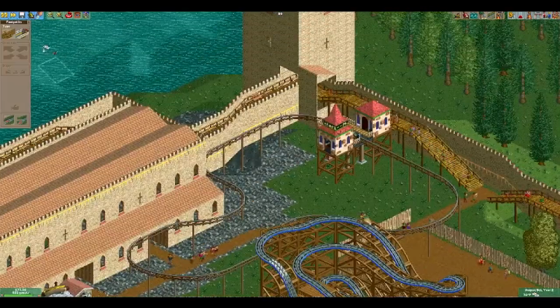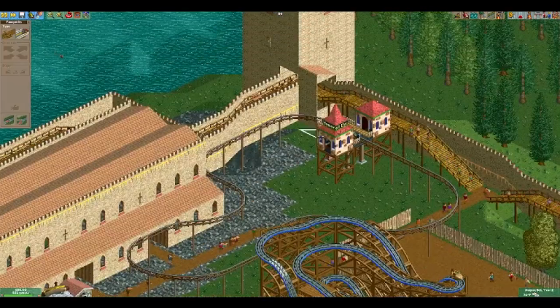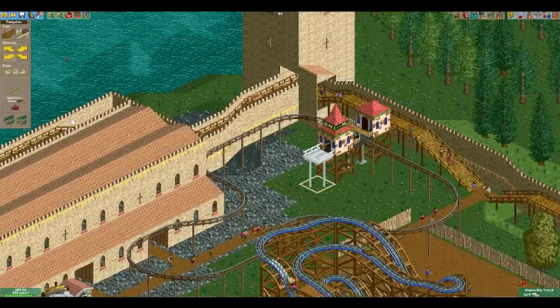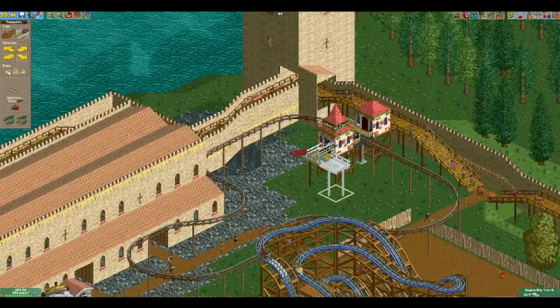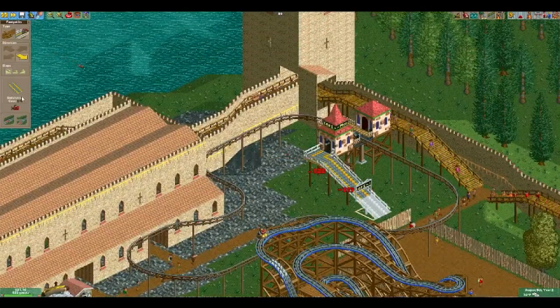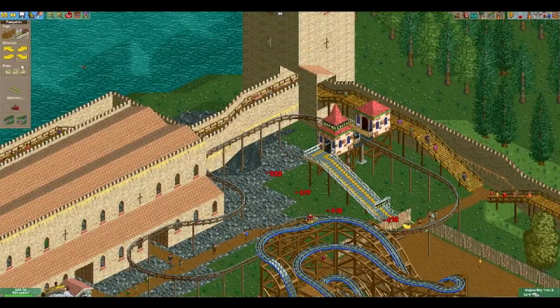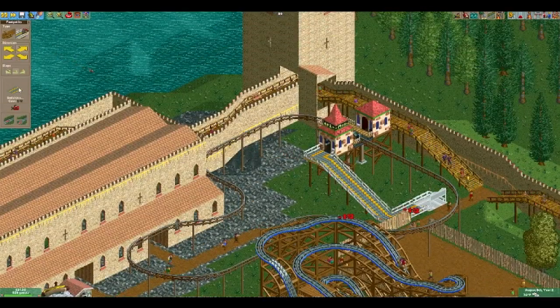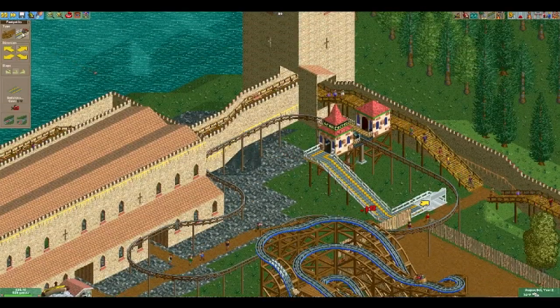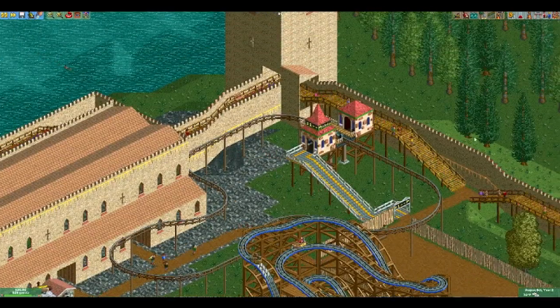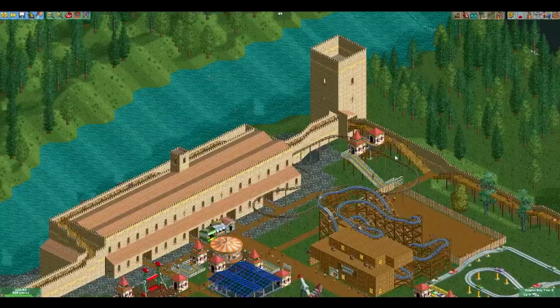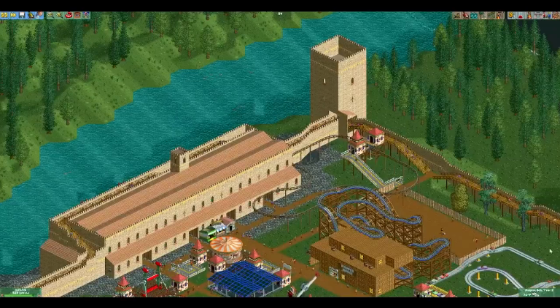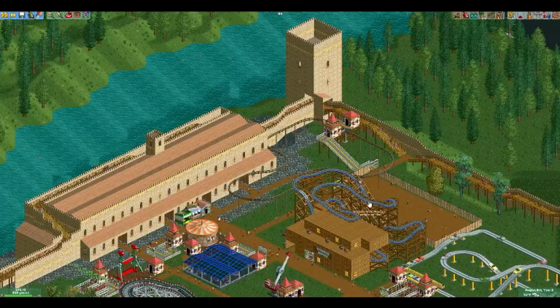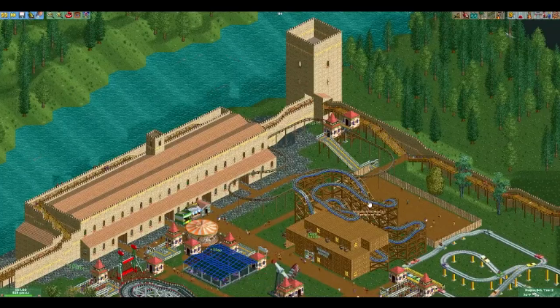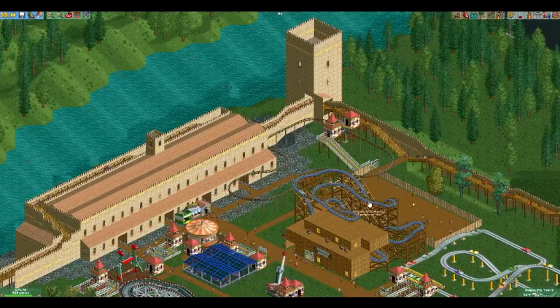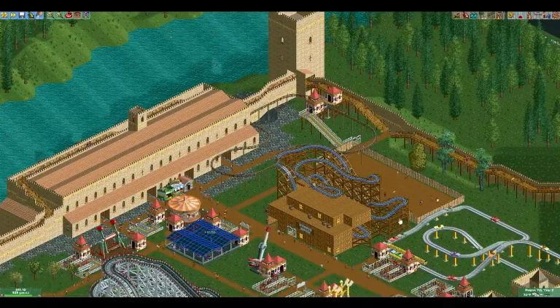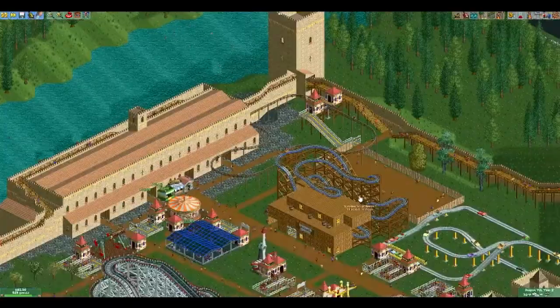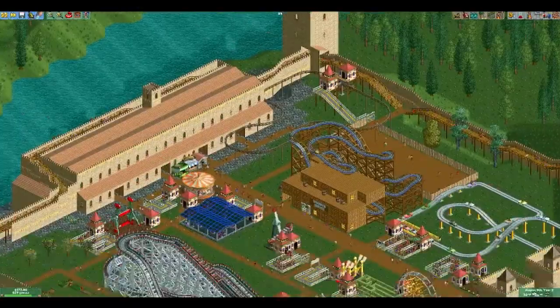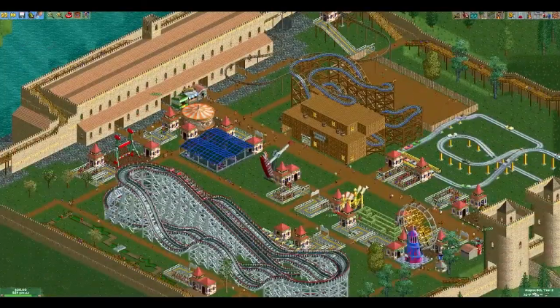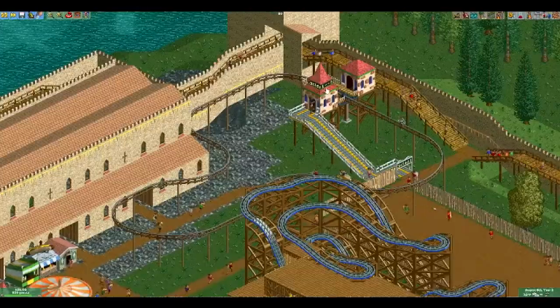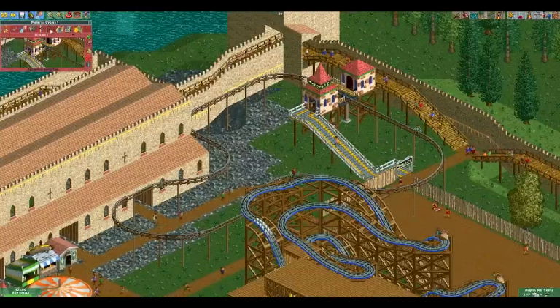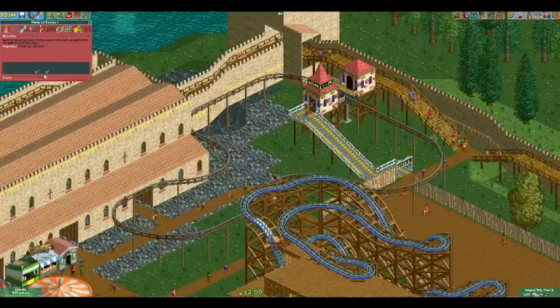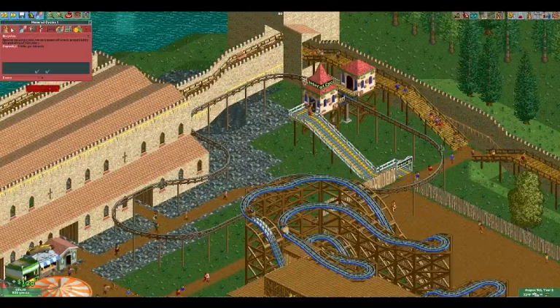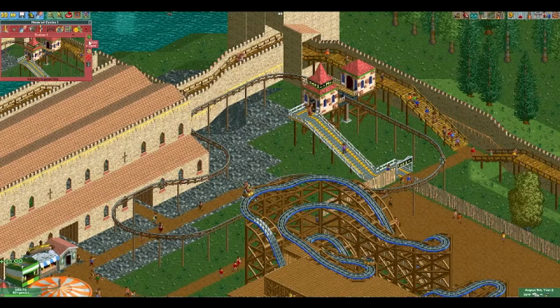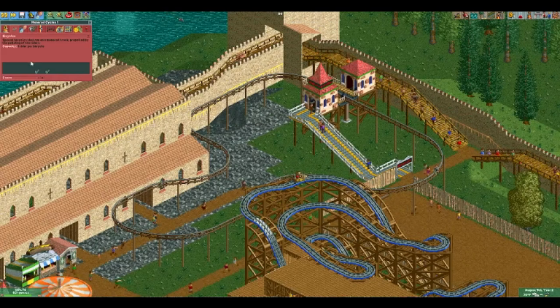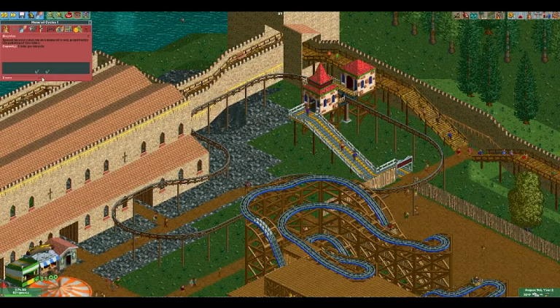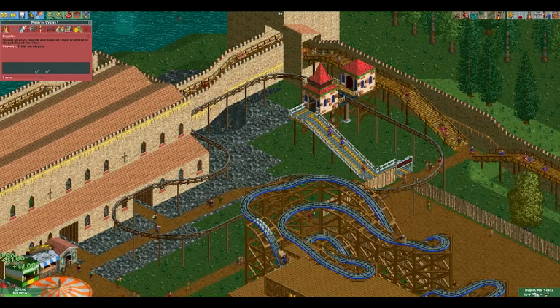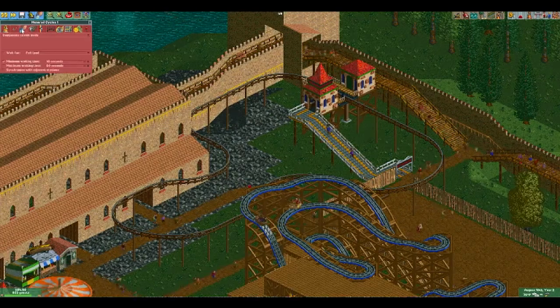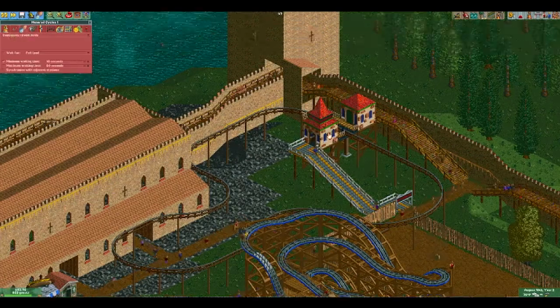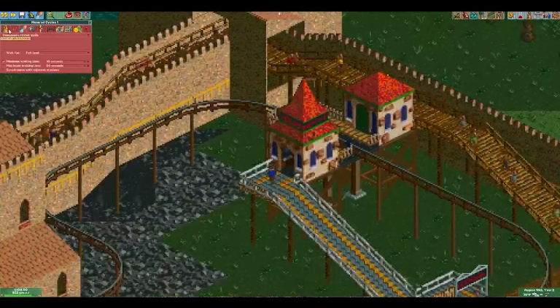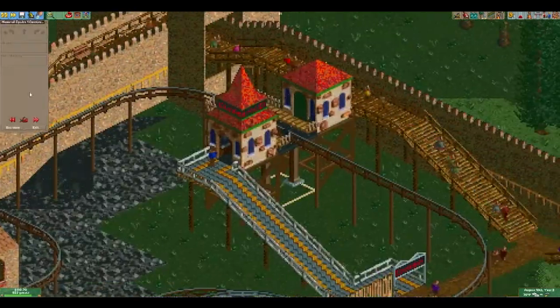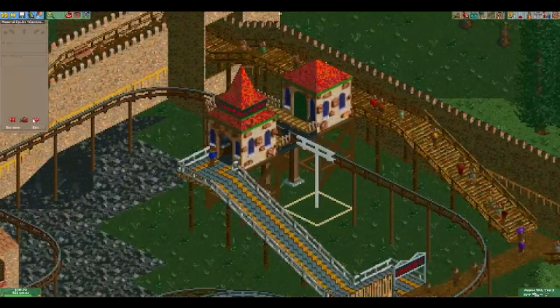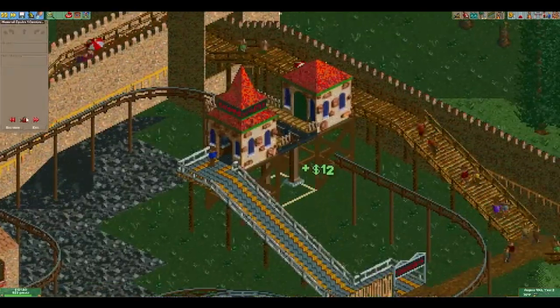And here it is completed, quick and easy. Connect the paths, and fix the station because I realized that only allows for two of these cars to go through.